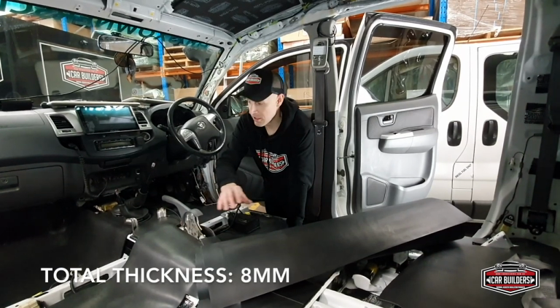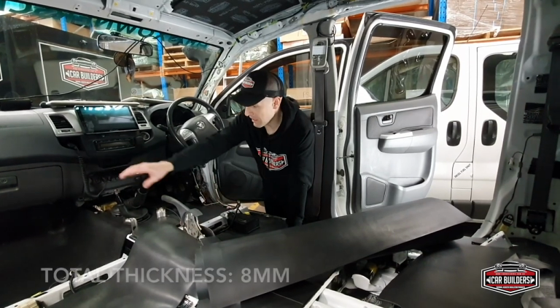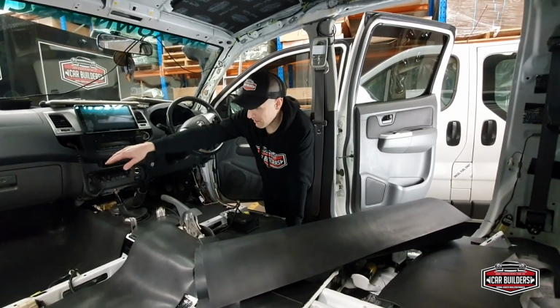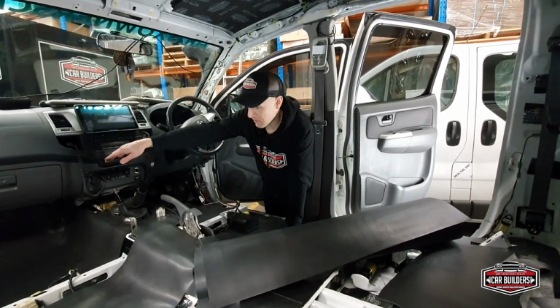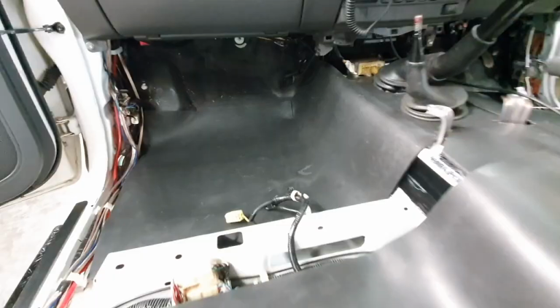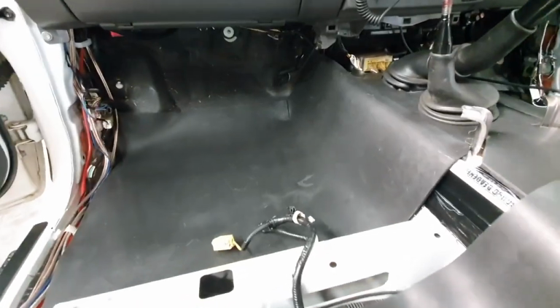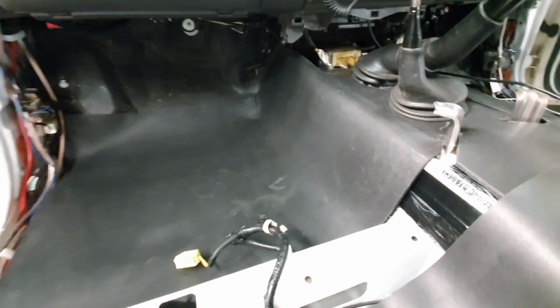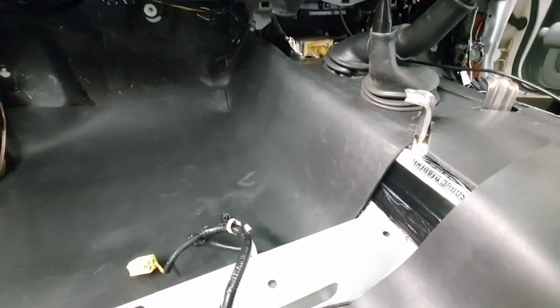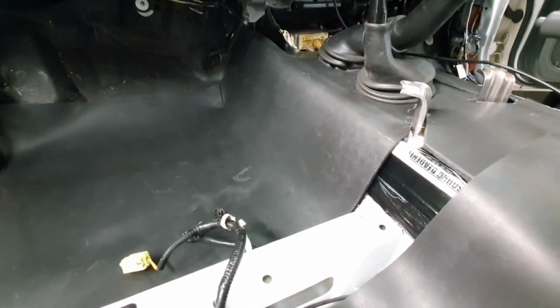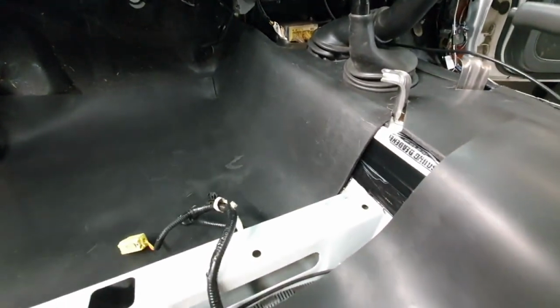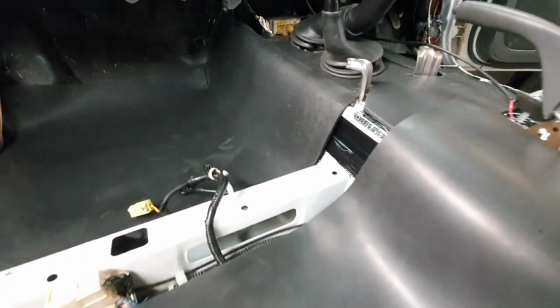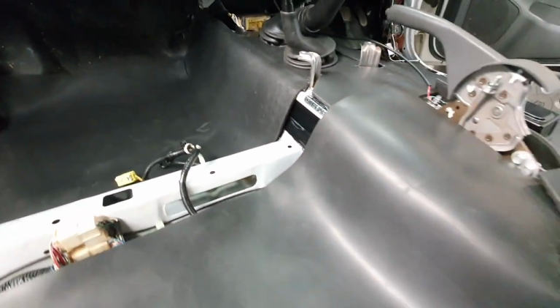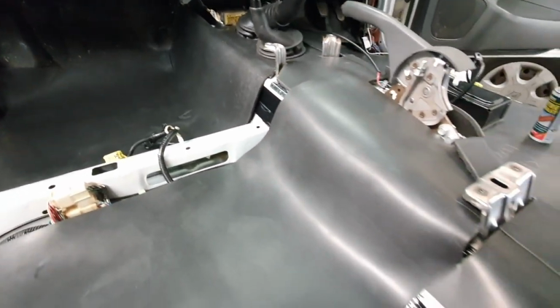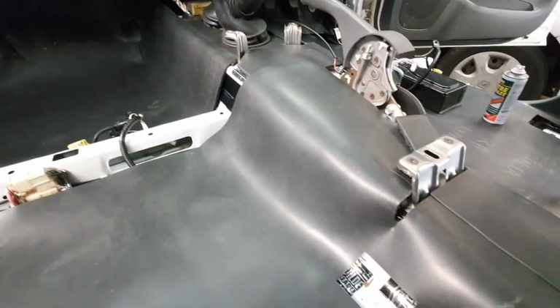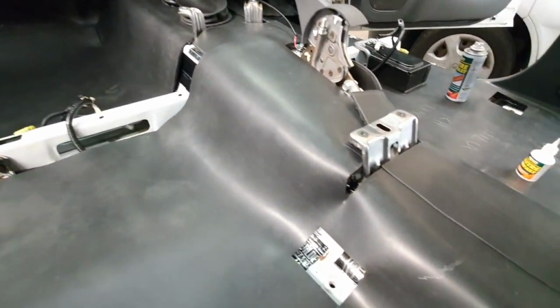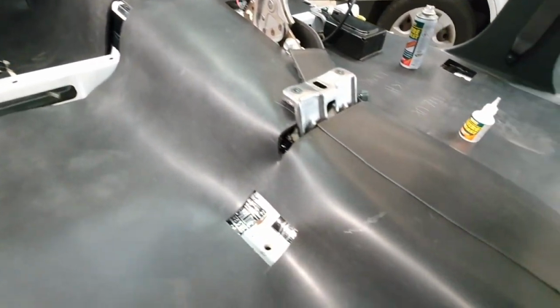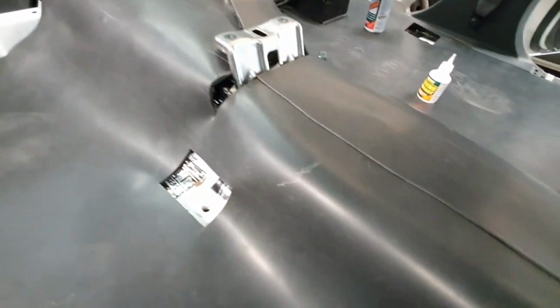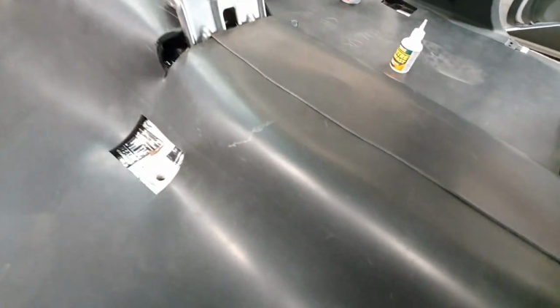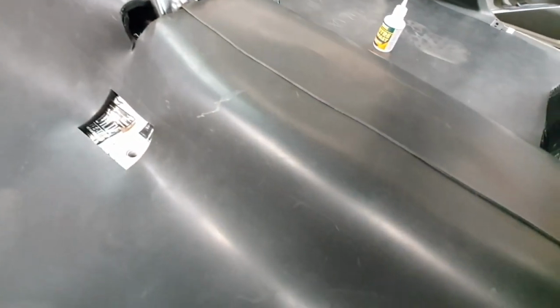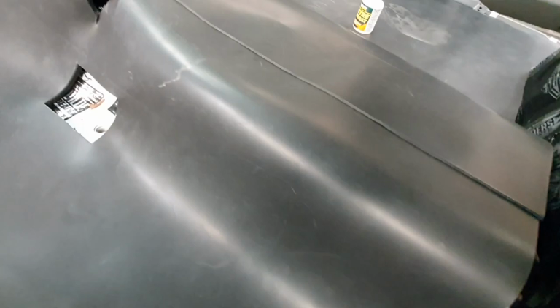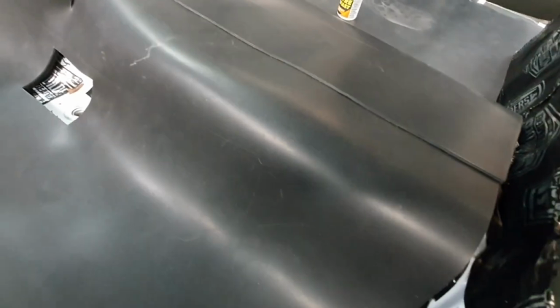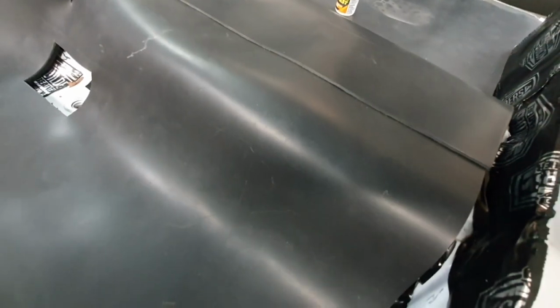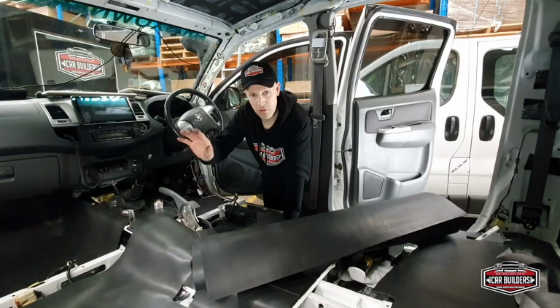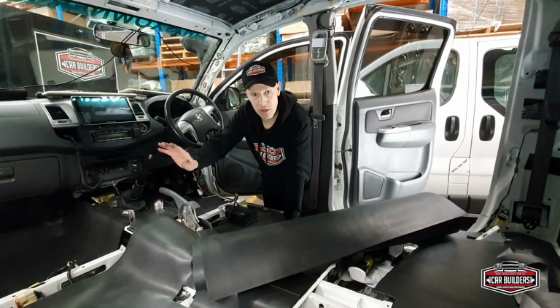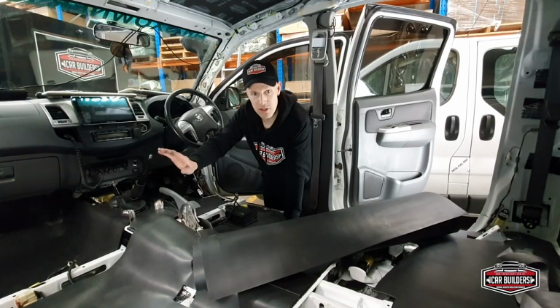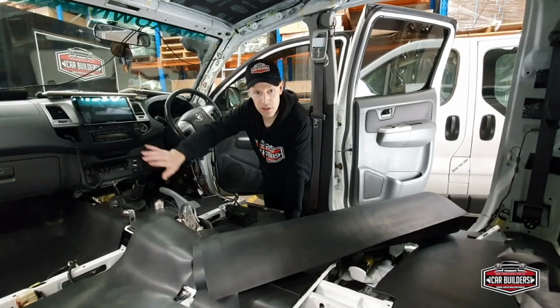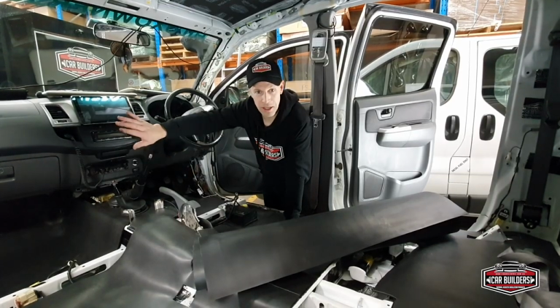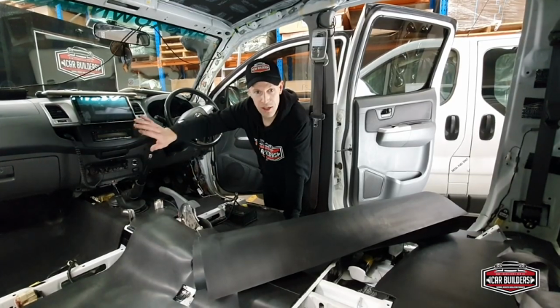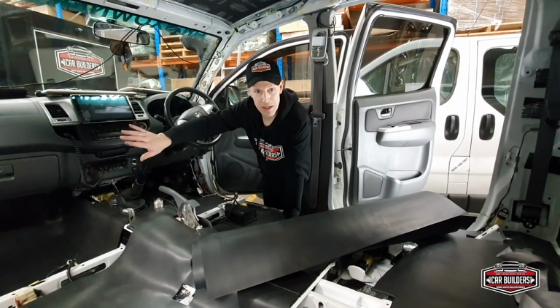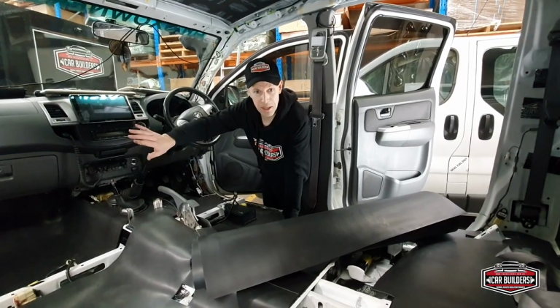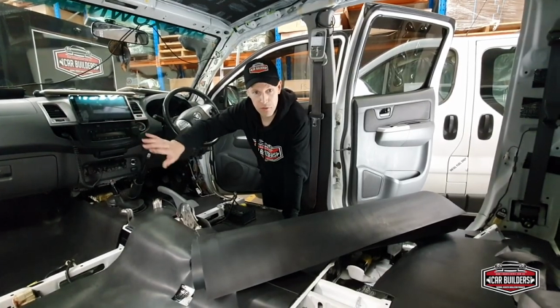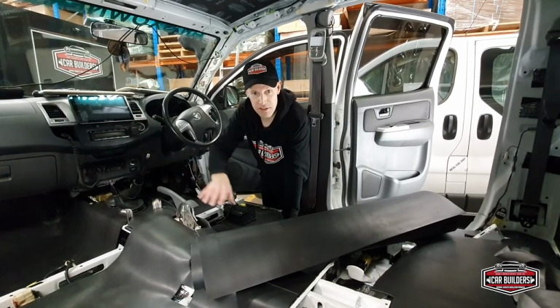You can see here, in this vehicle, we've used it where the carpet covers the whole floor from the base of the firewall up to the rear firewall. Now it is heavy under its own weight, so if you're going to use it as a vertical application, you may need some mechanical fasteners.